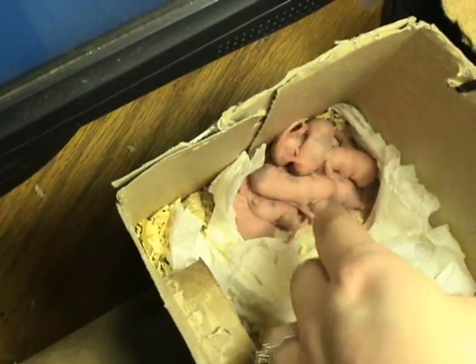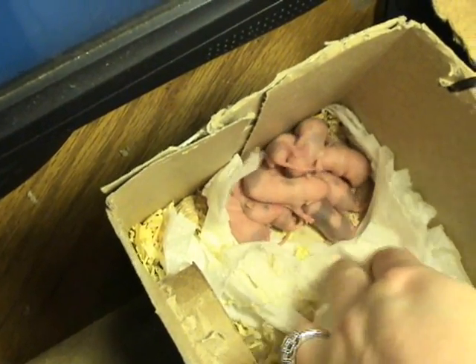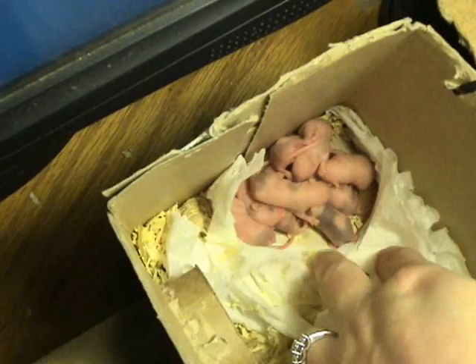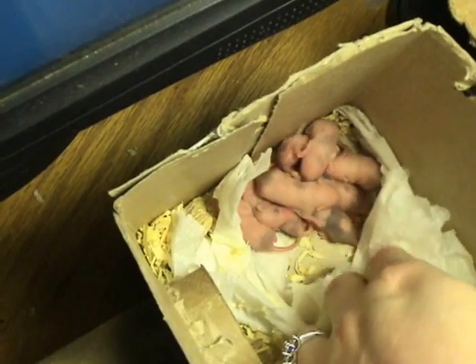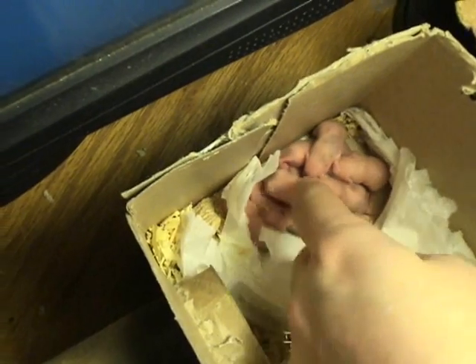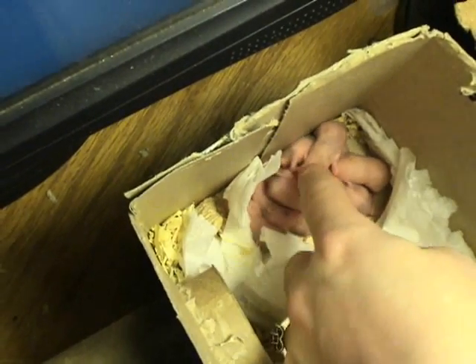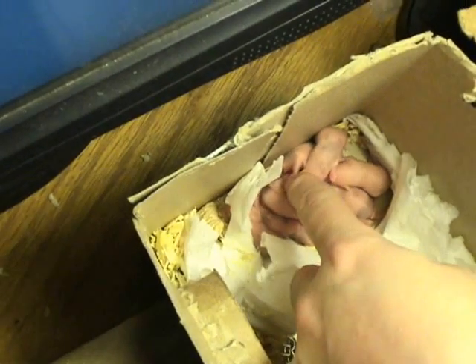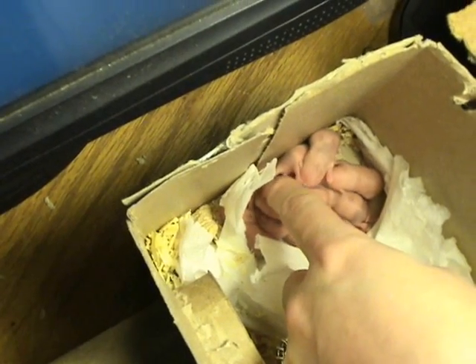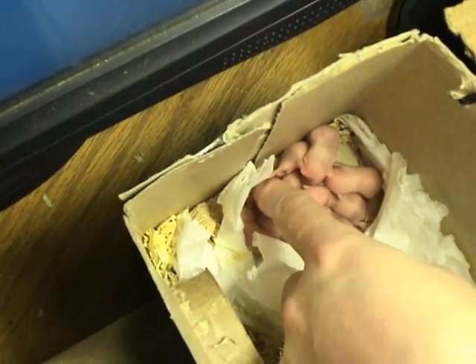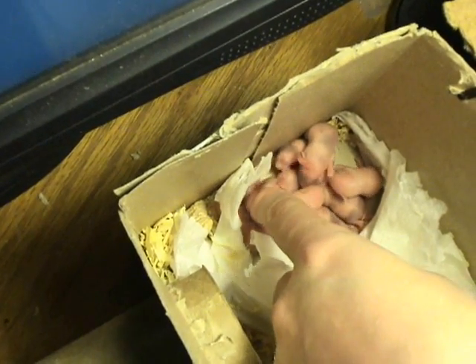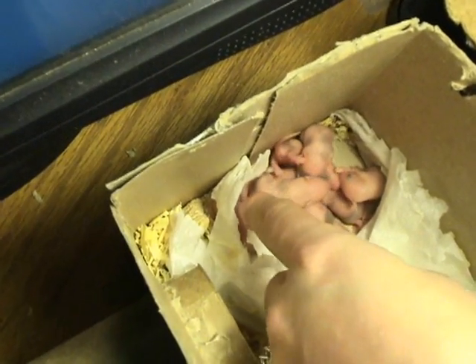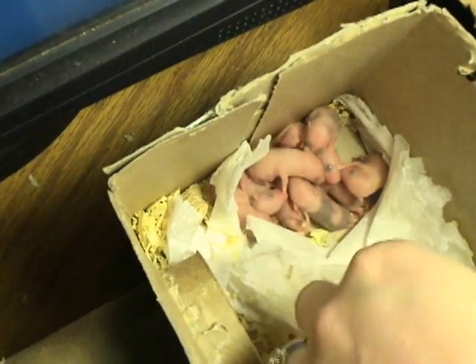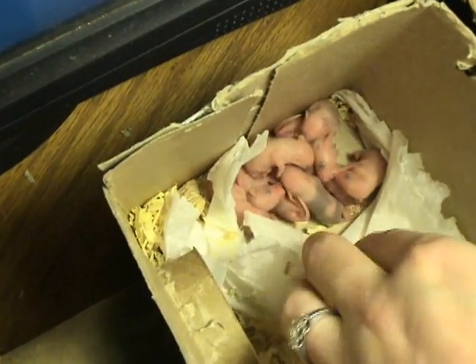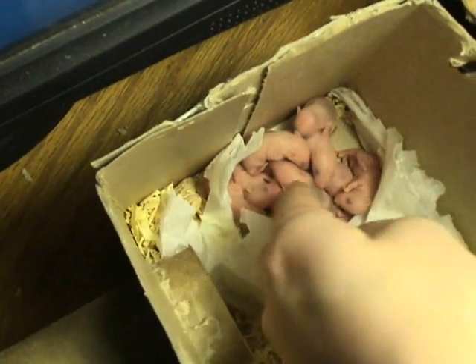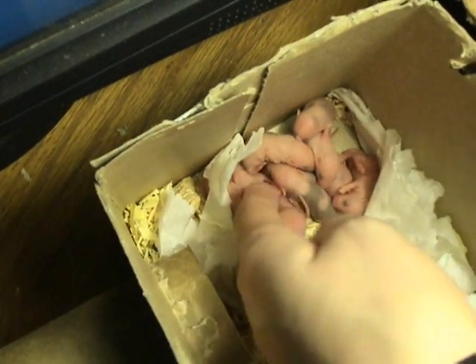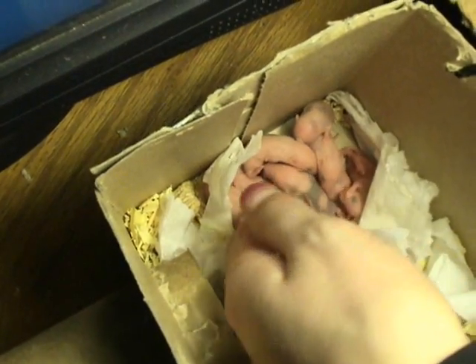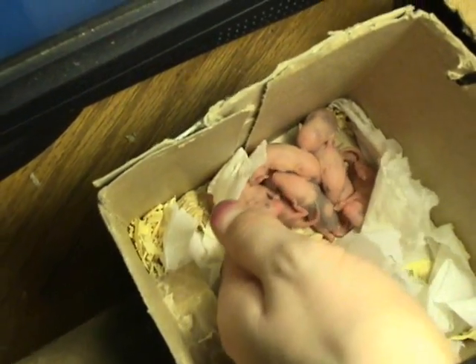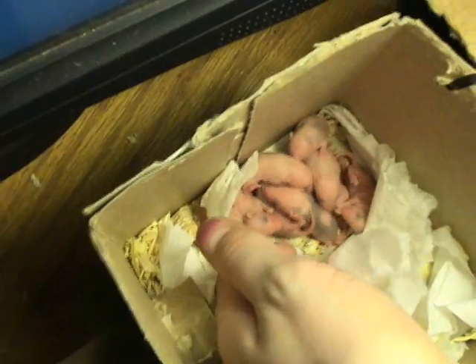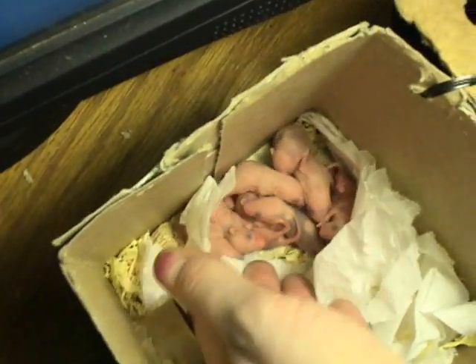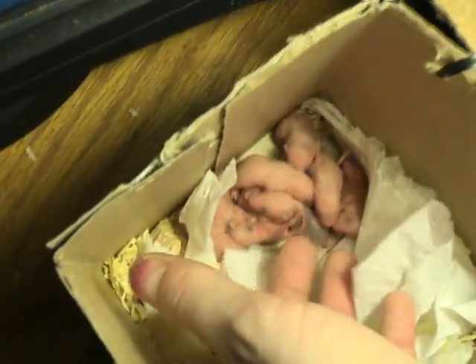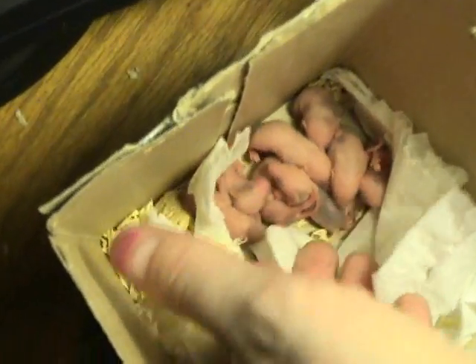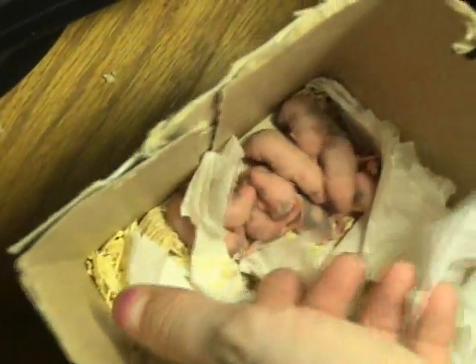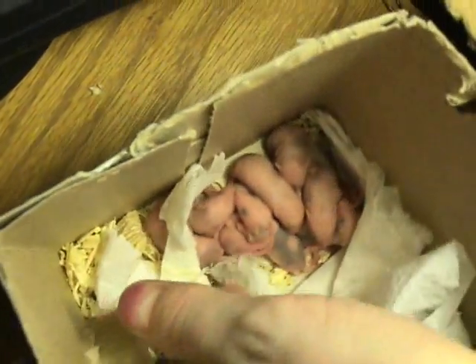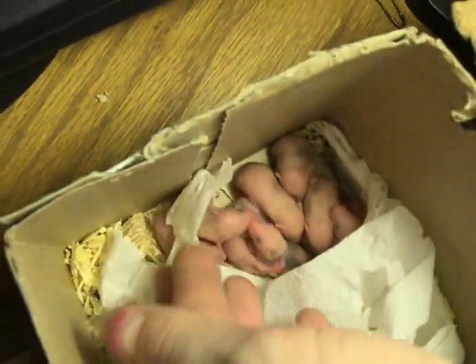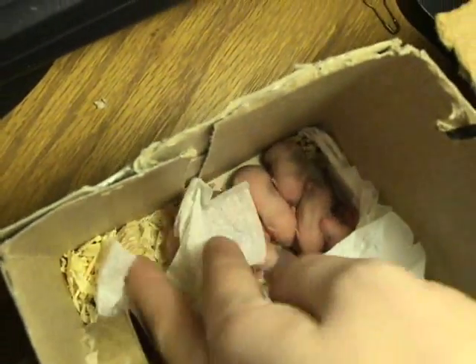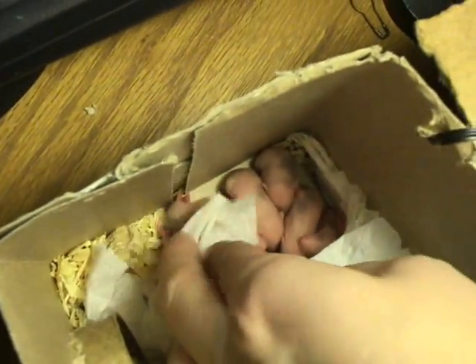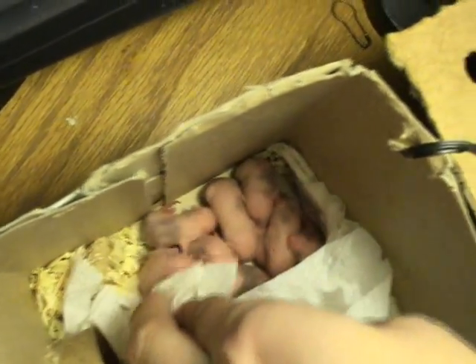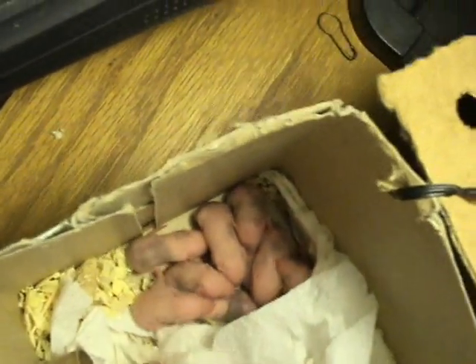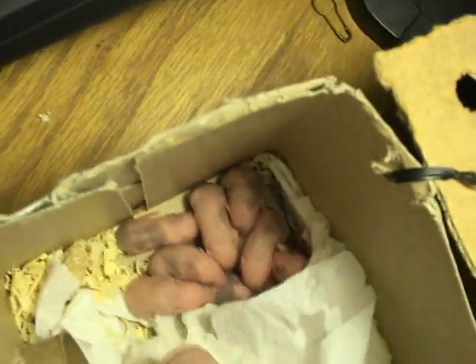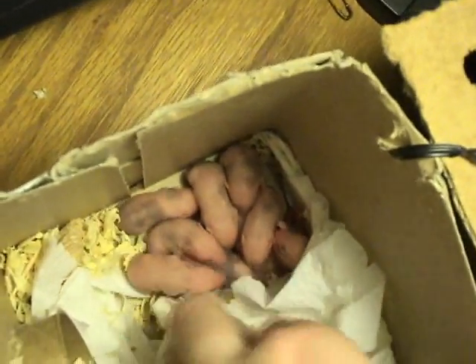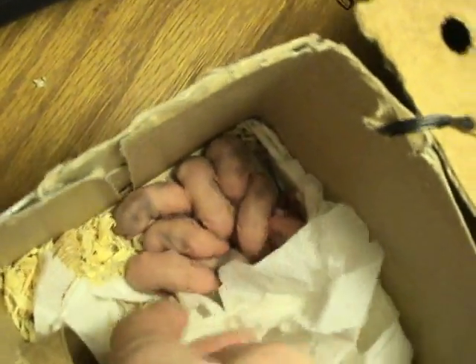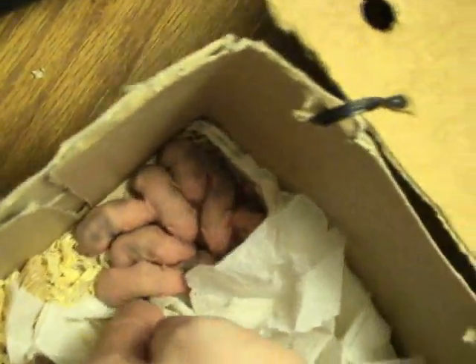Describe how they feel. They feel really soft. They do feel a little bit fuzzy. What do you think of this guy over in the corner?